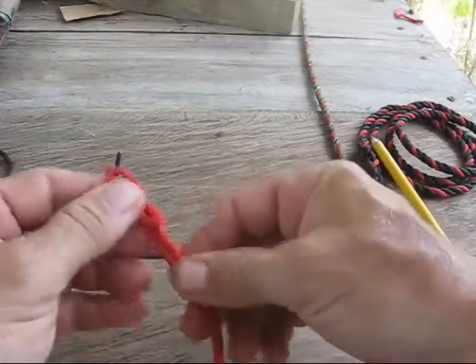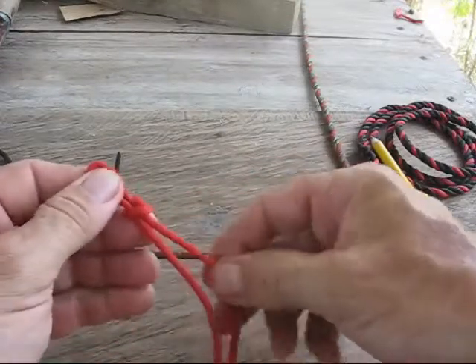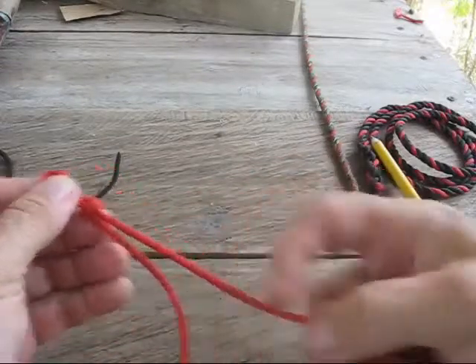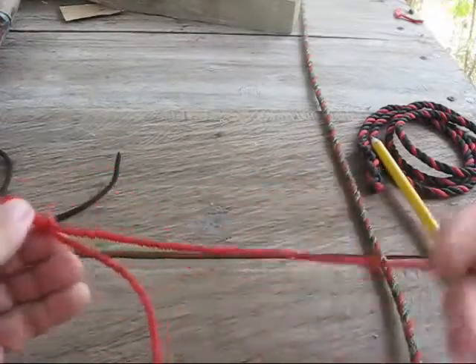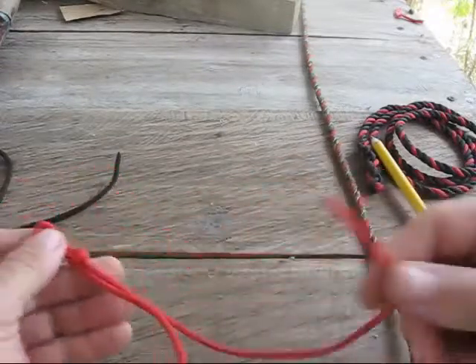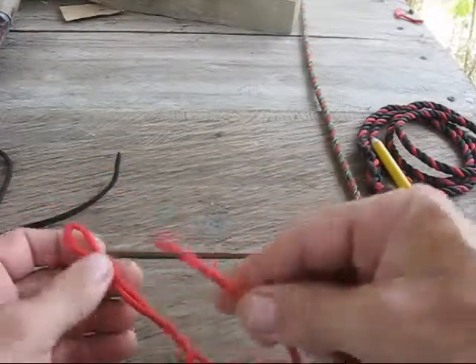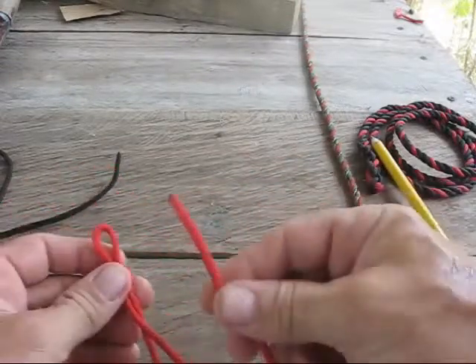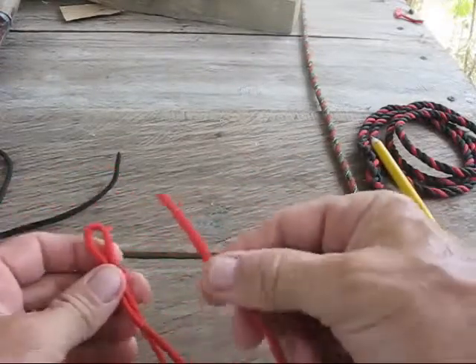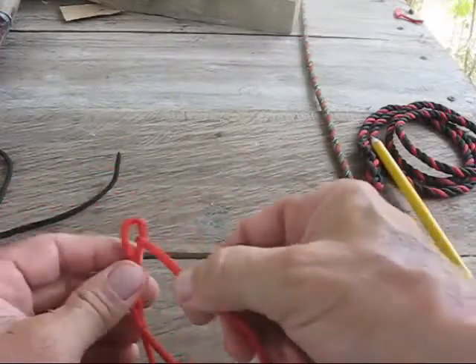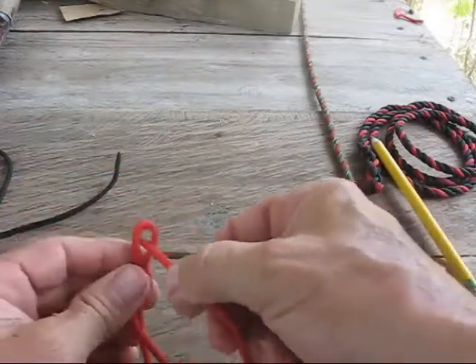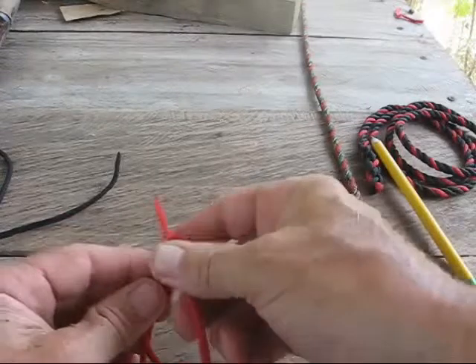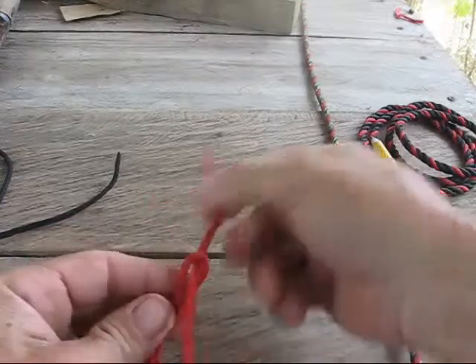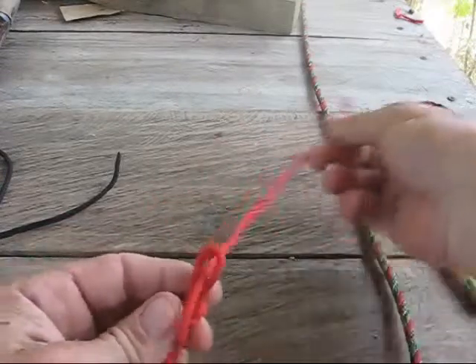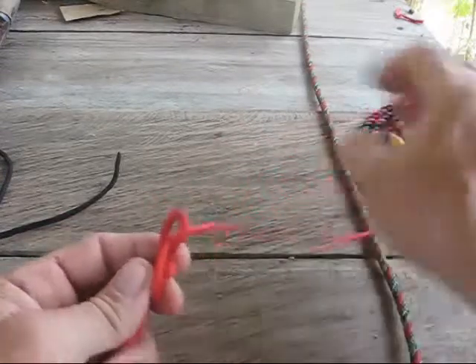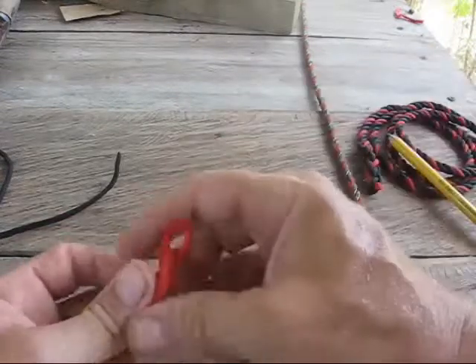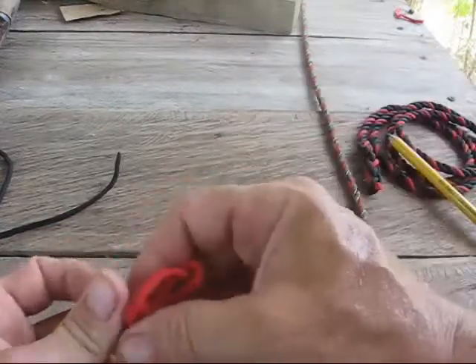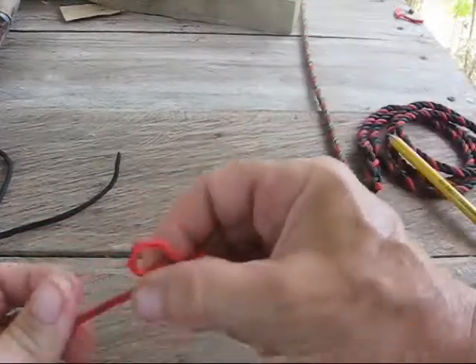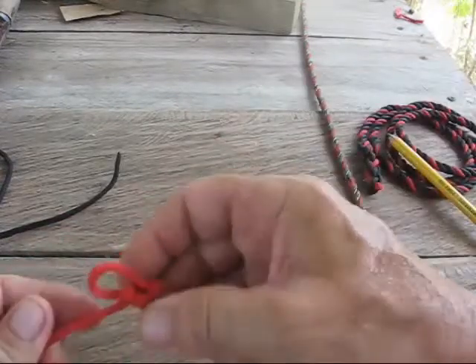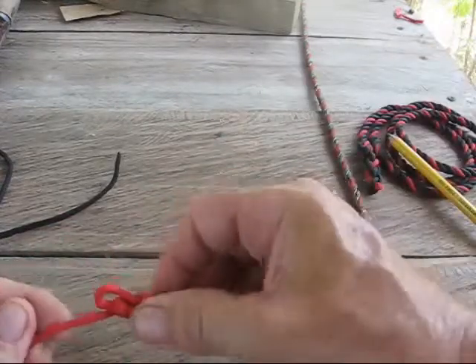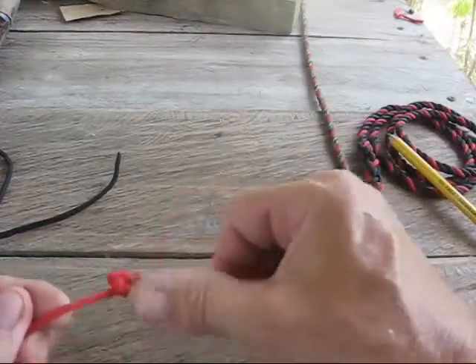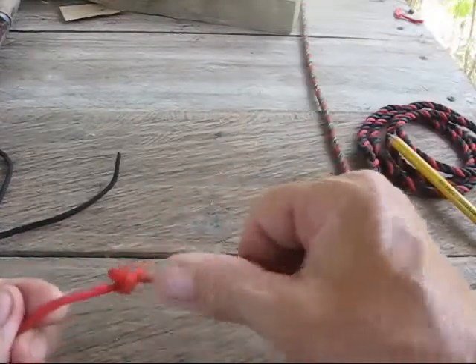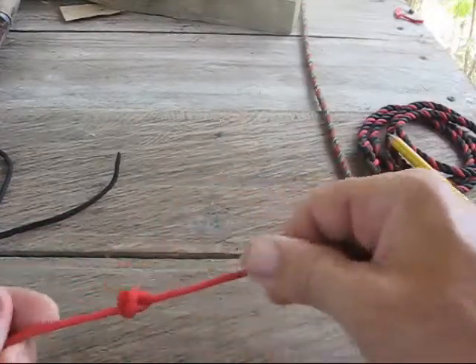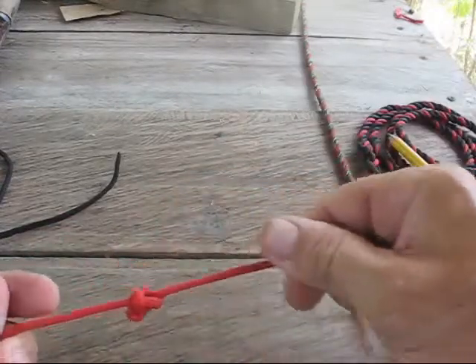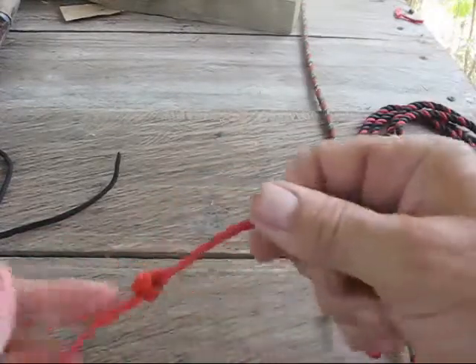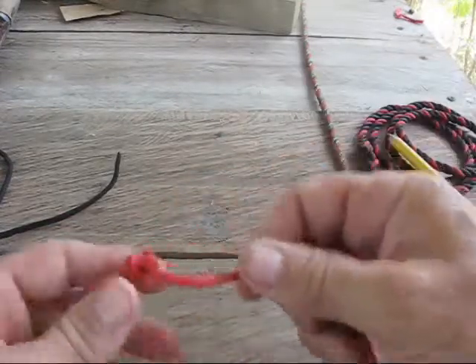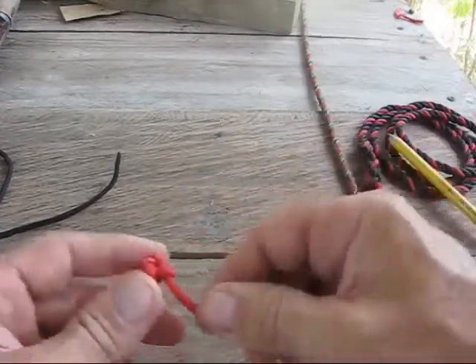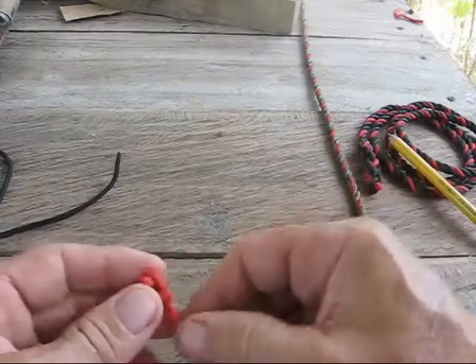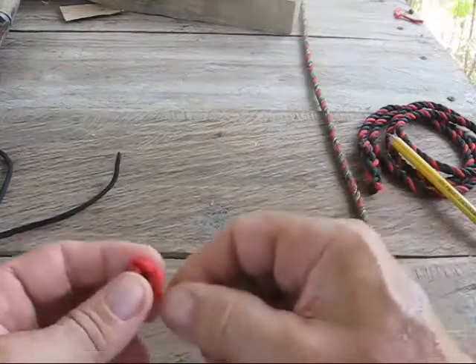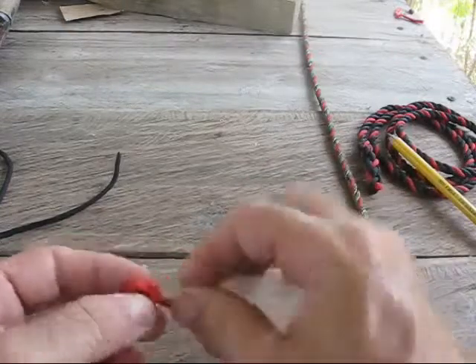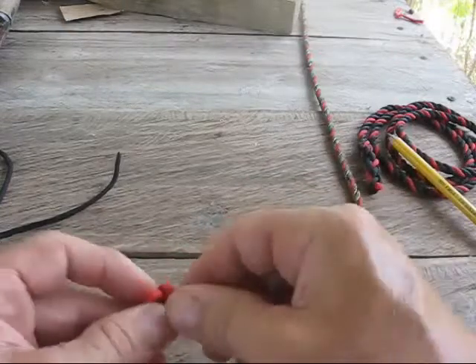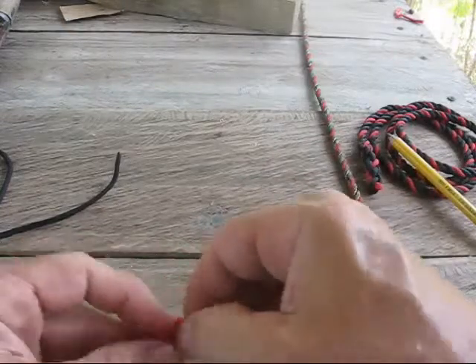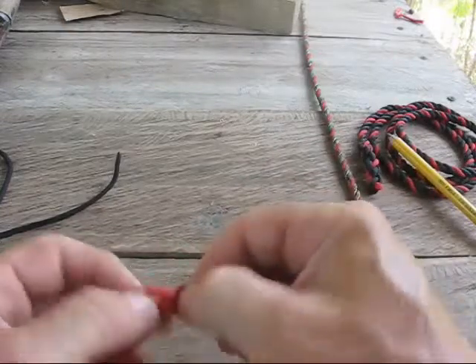Or you can take the end and put it through the slip knot, and you wind up with a nice stopper knot, which is very handy.